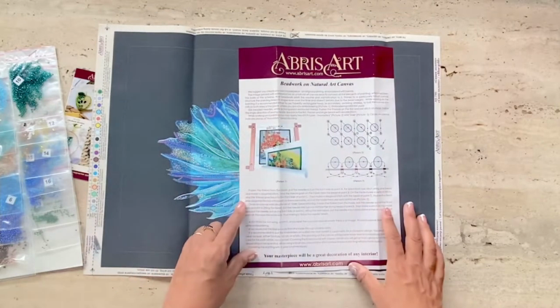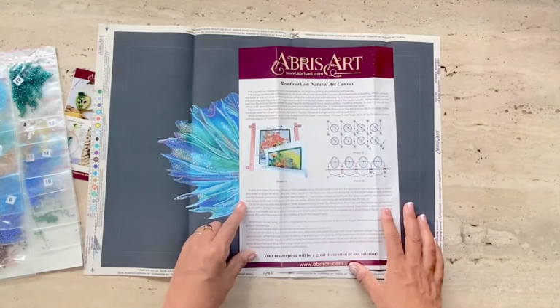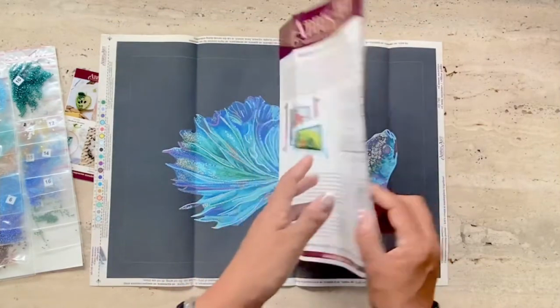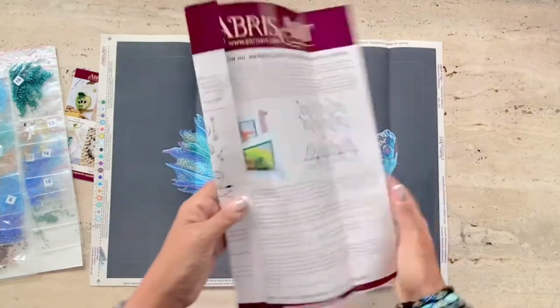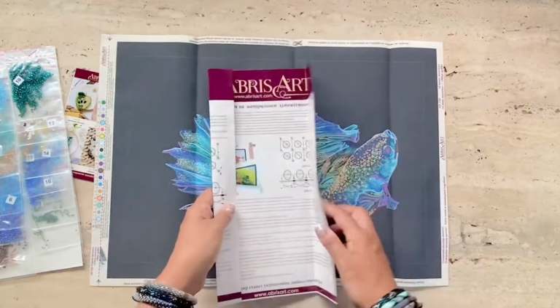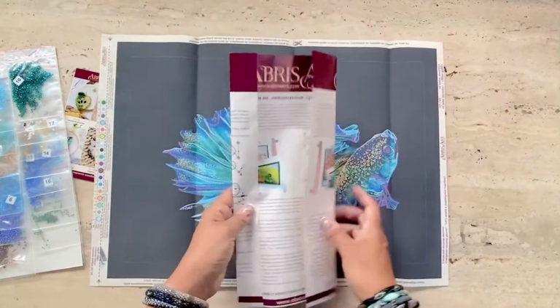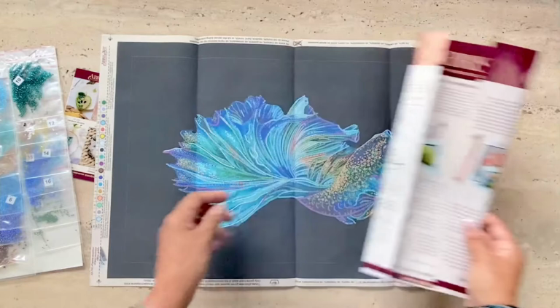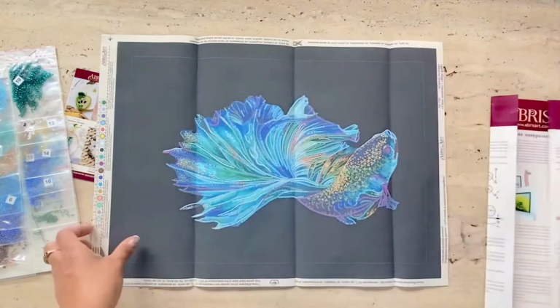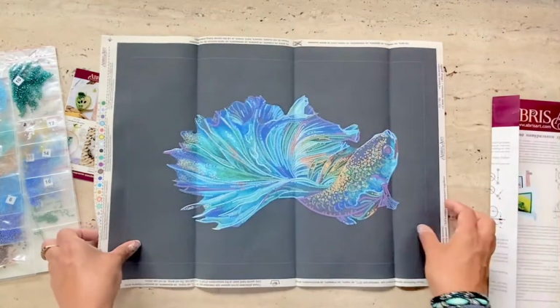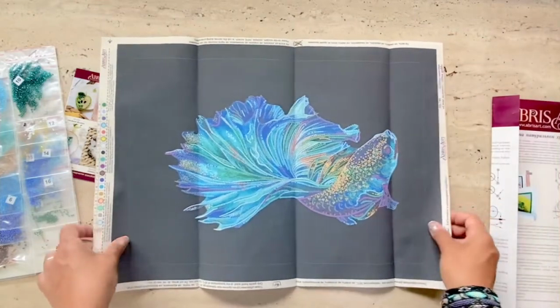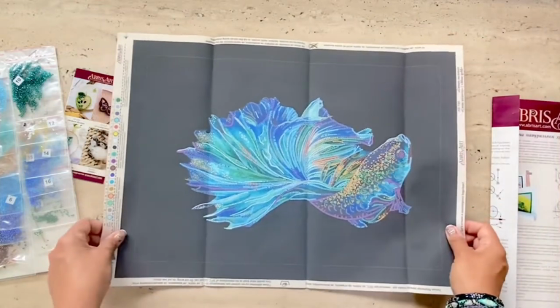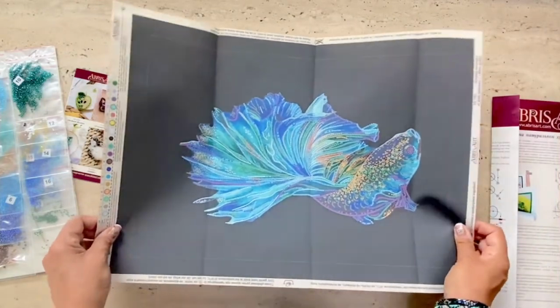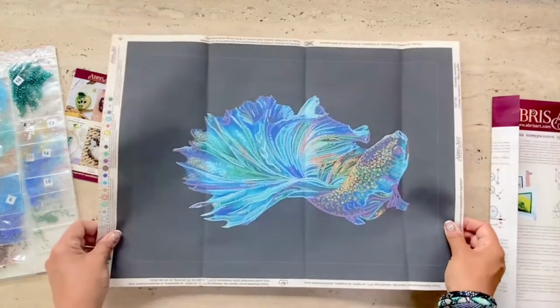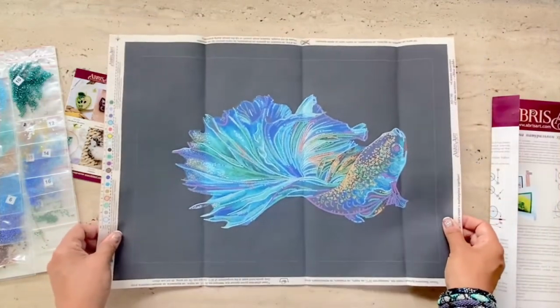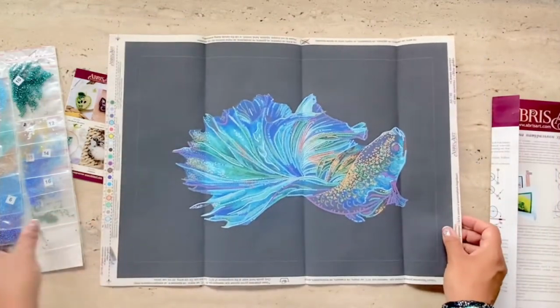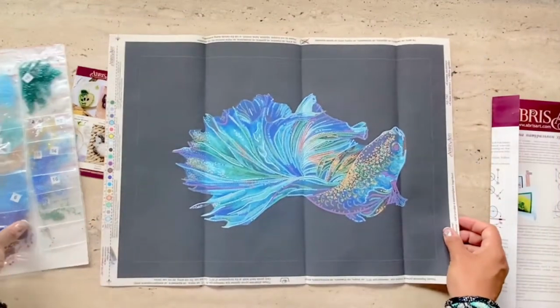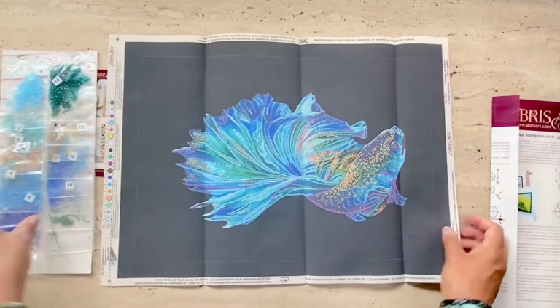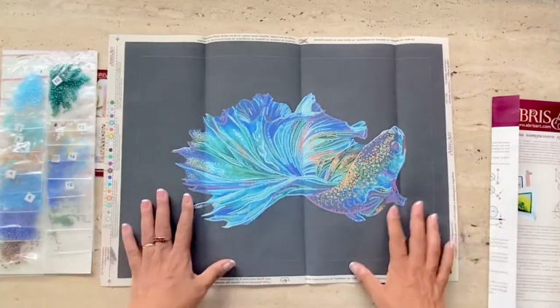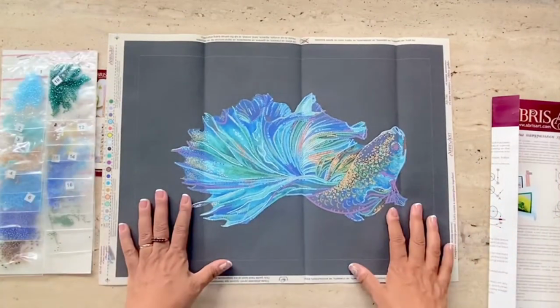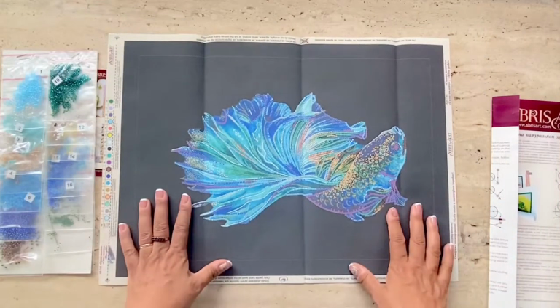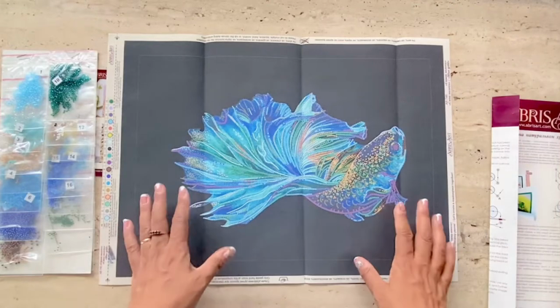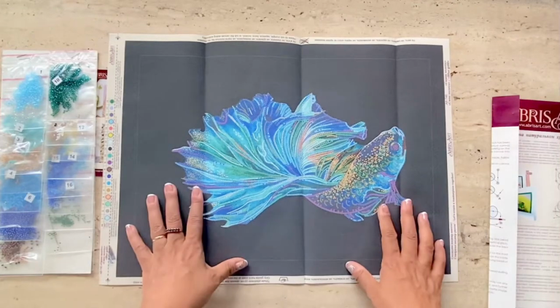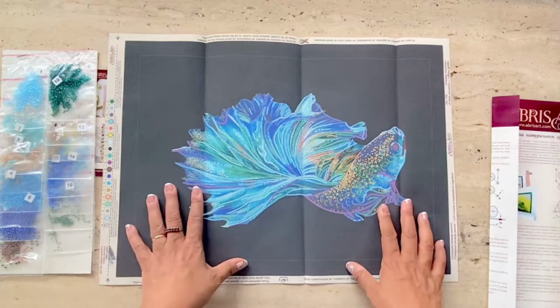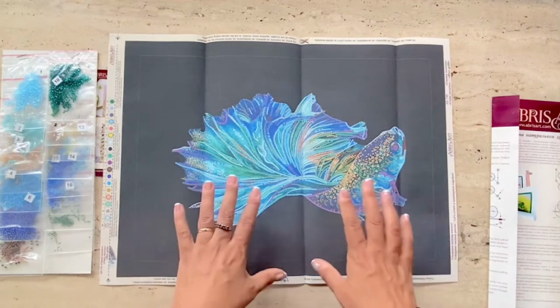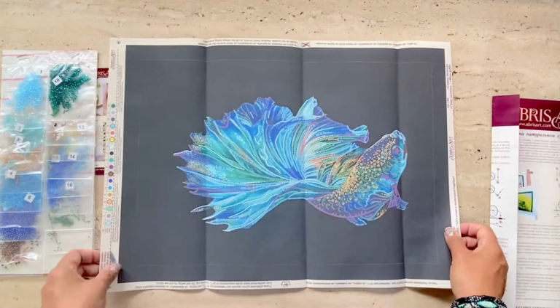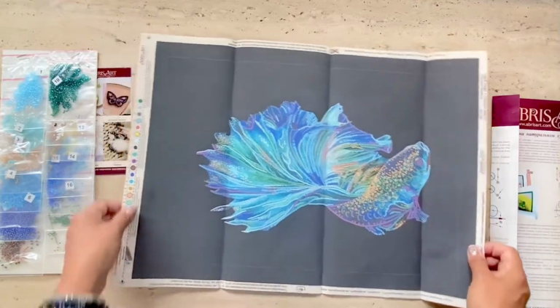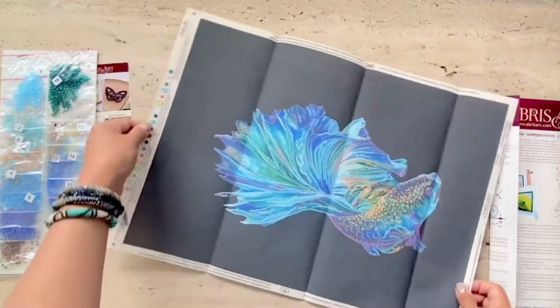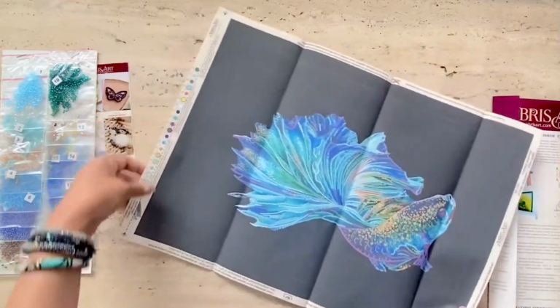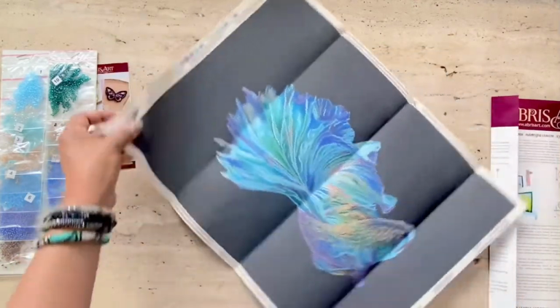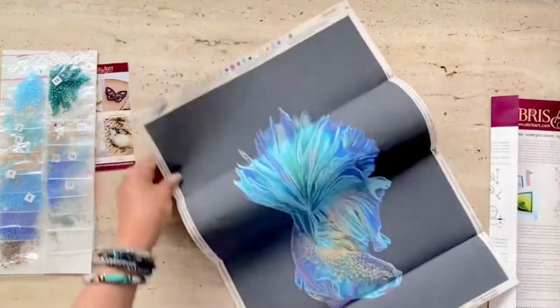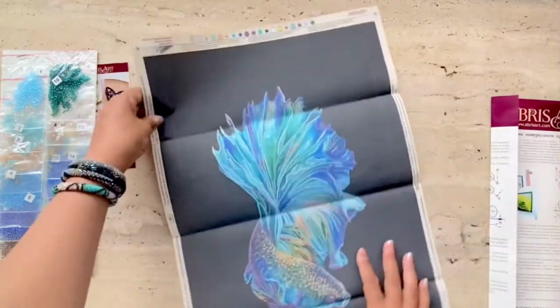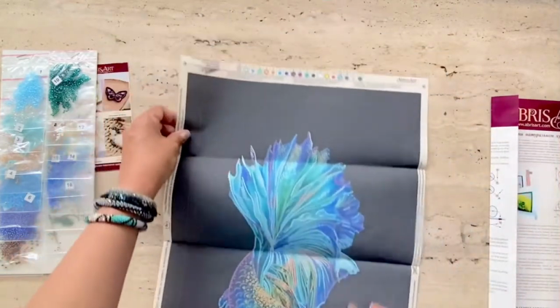I've already done some beadwork before so this is not going to be new. Do follow my stitch-along, a peek of which you'll see at the end of this video, if you want to try out beadwork.